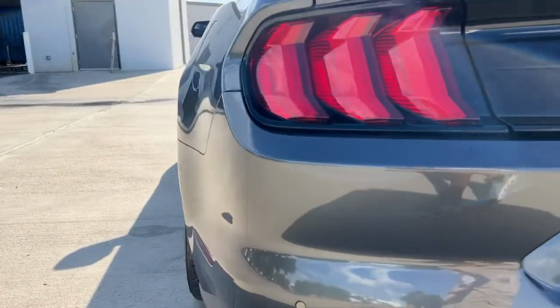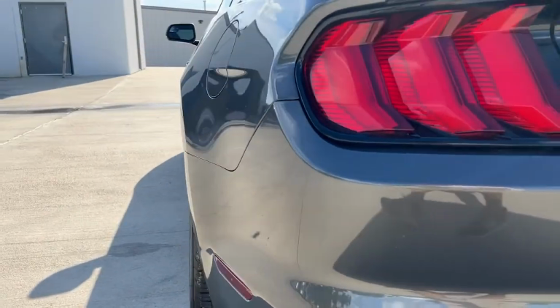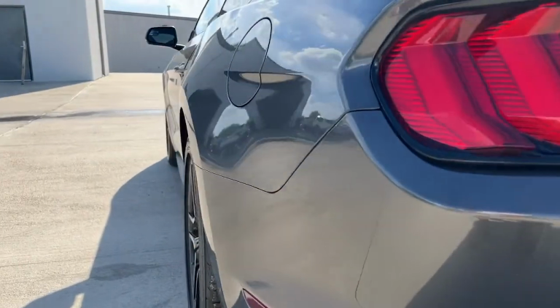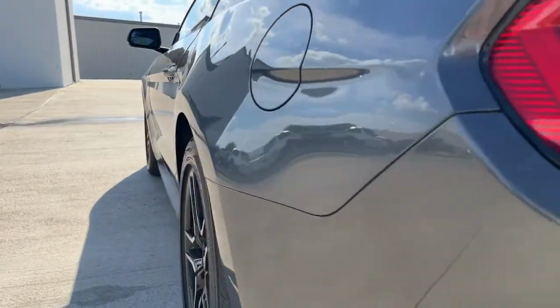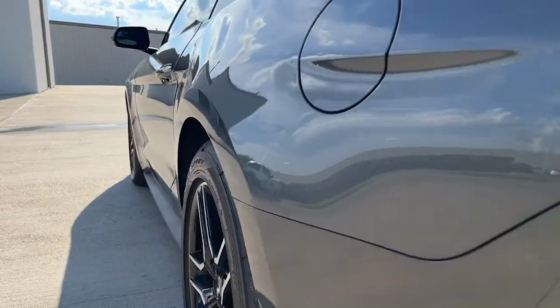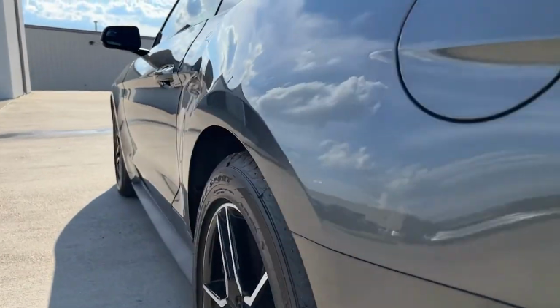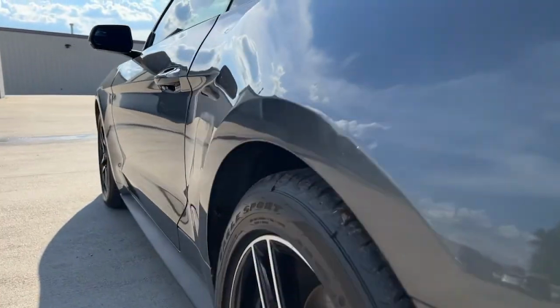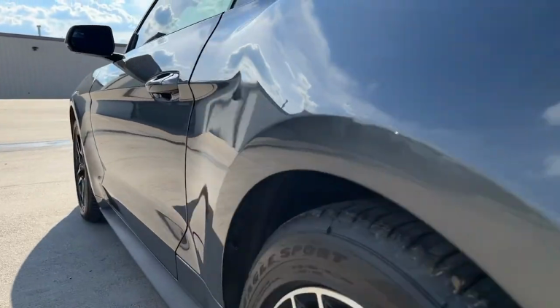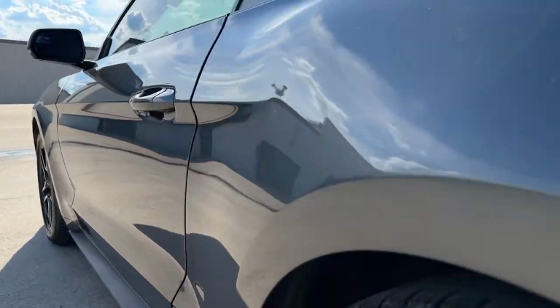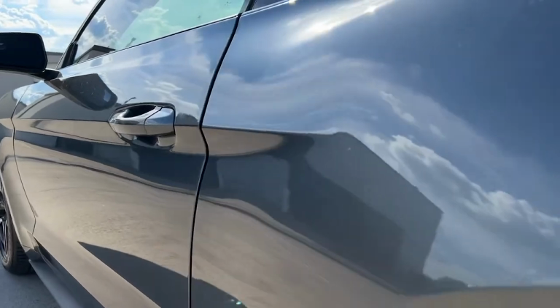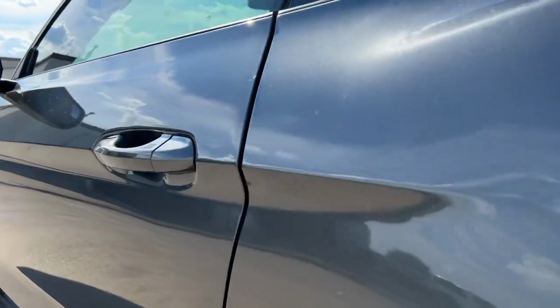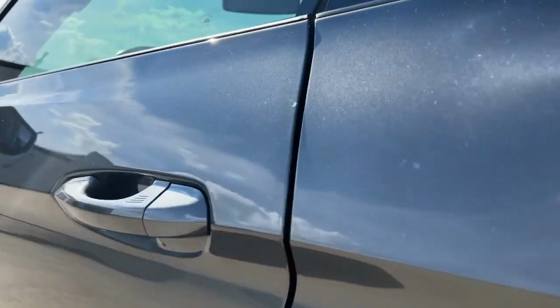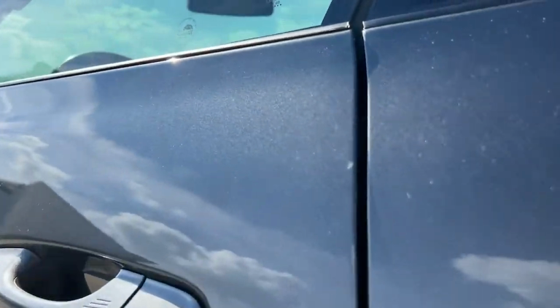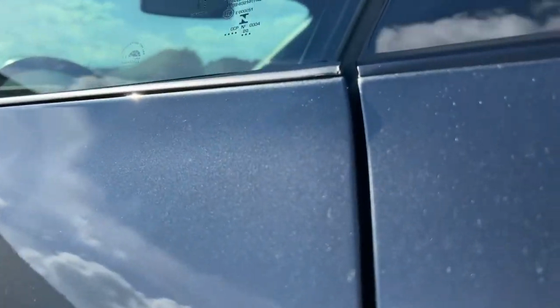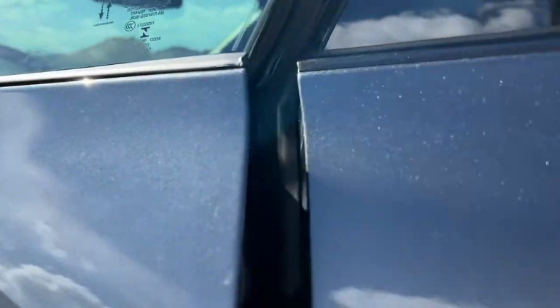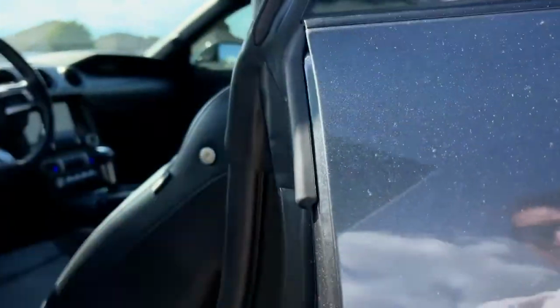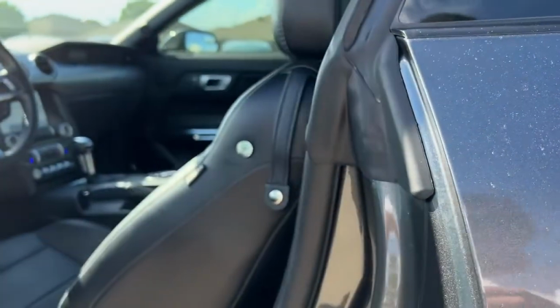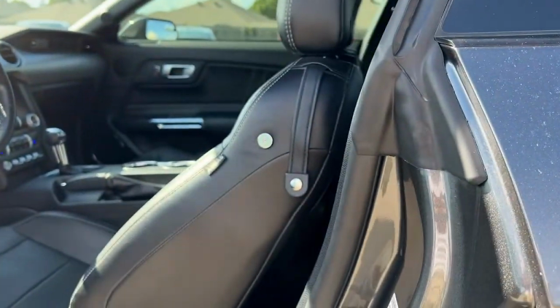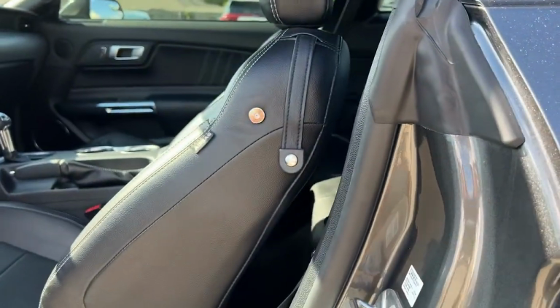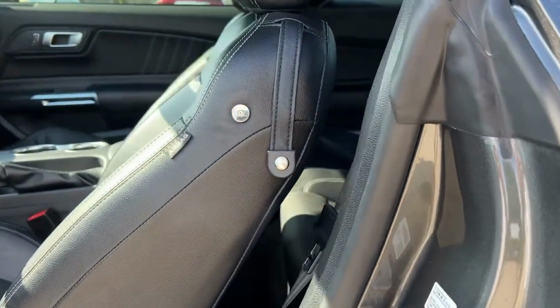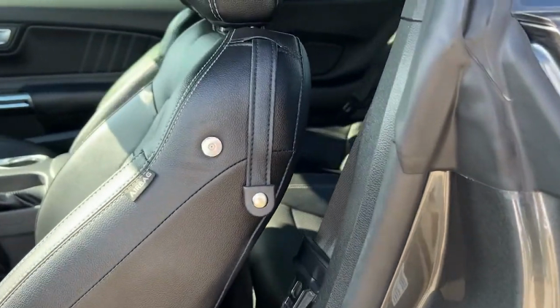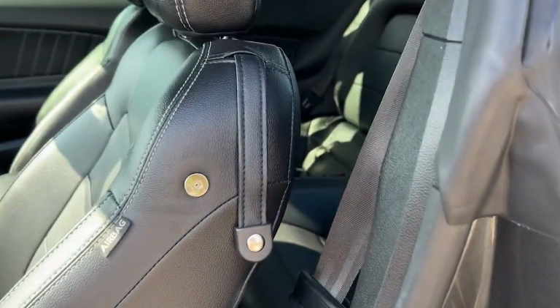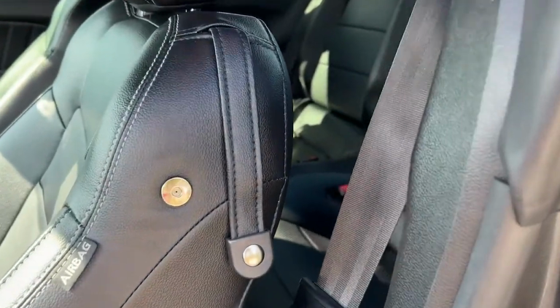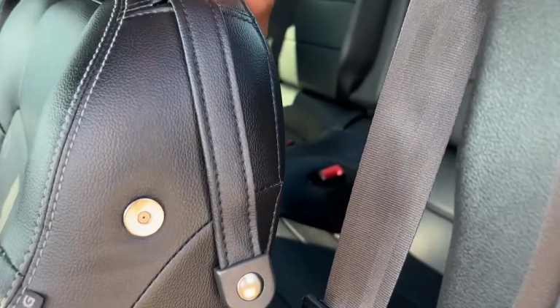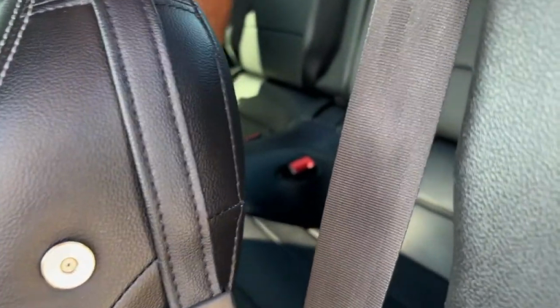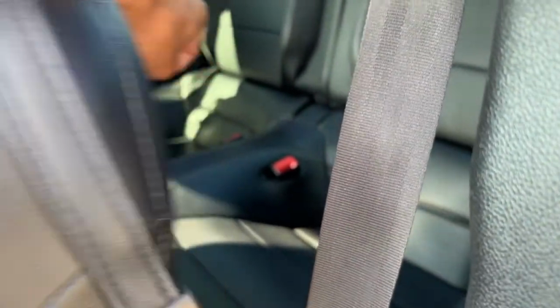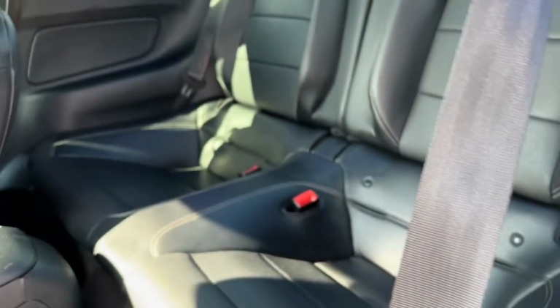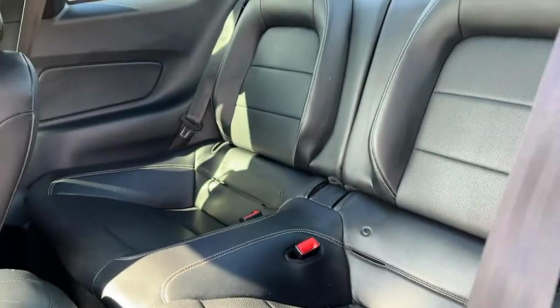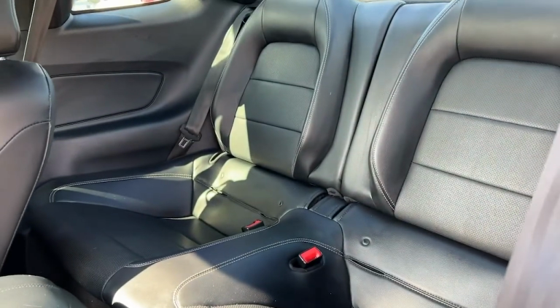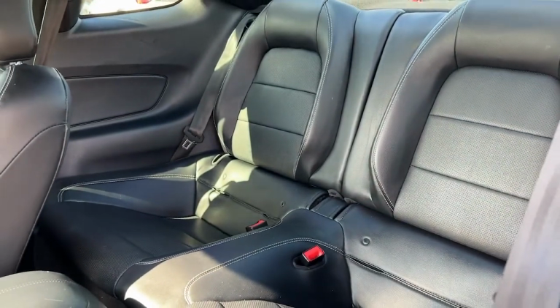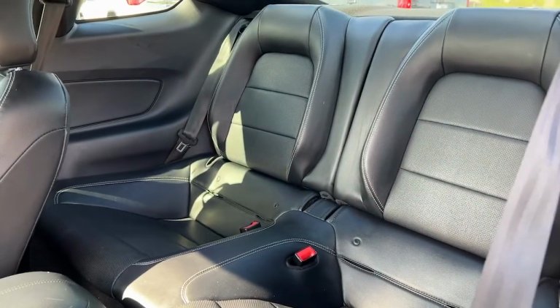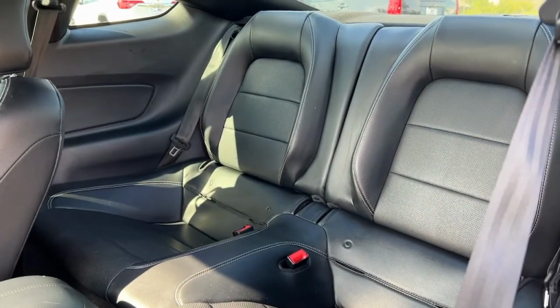Legendary meets modern in this smart, powerful Mustang. Take it out for a road test and sample a truly personalized driving experience. Our professional team will make it the best part of your day.